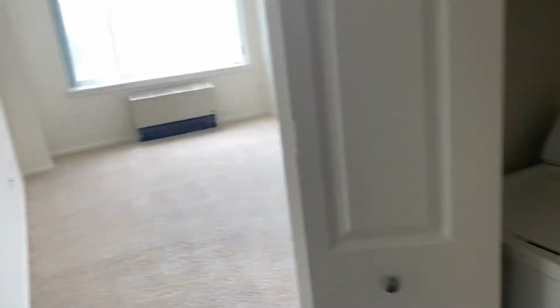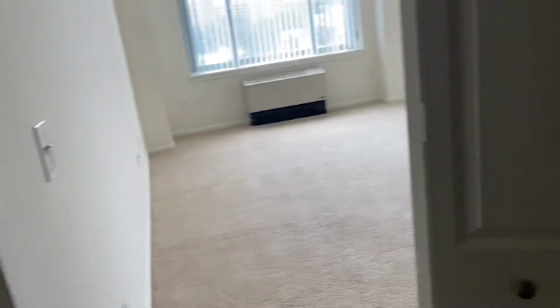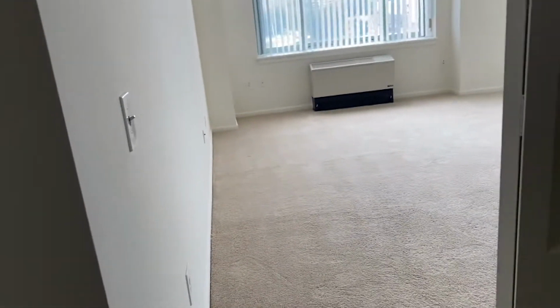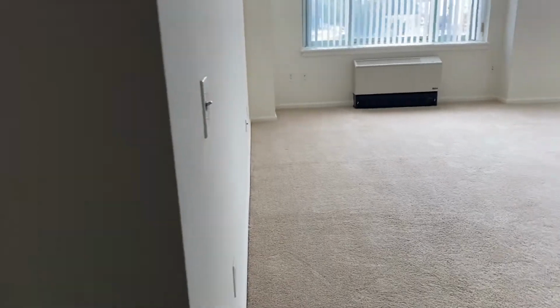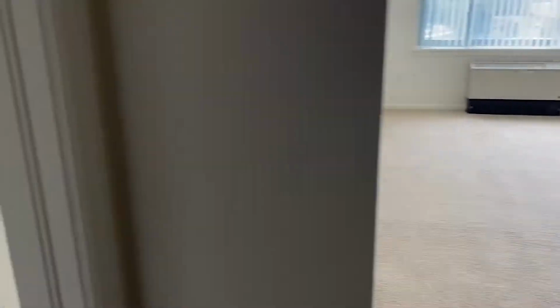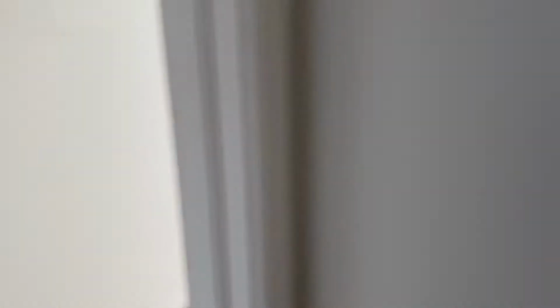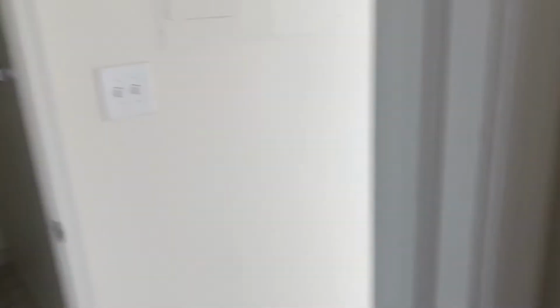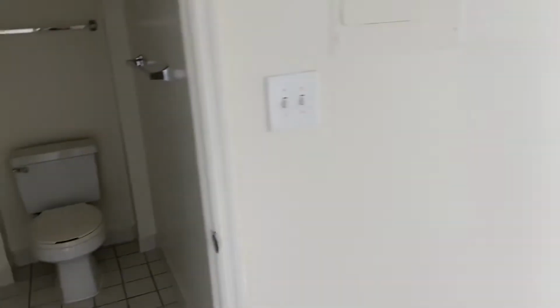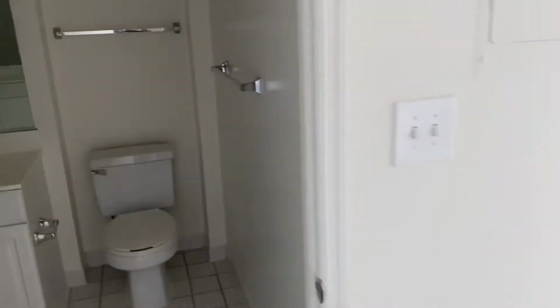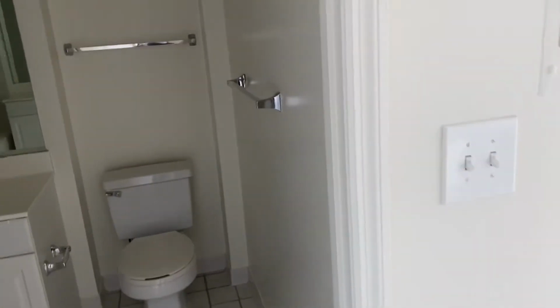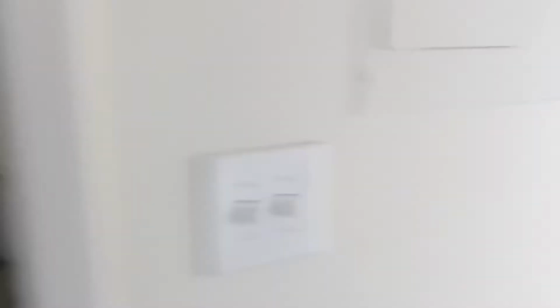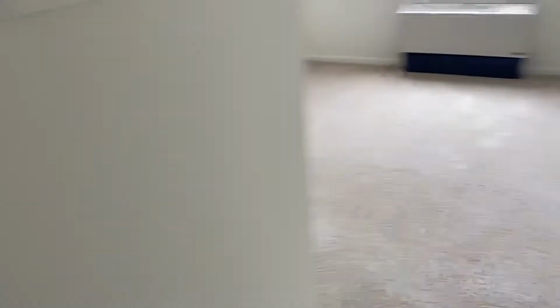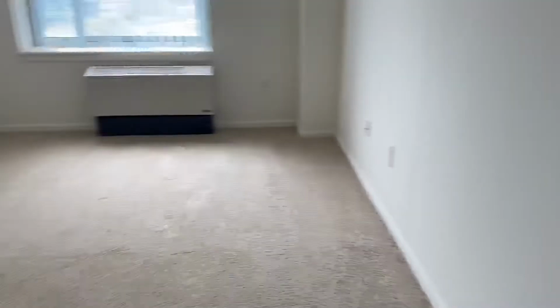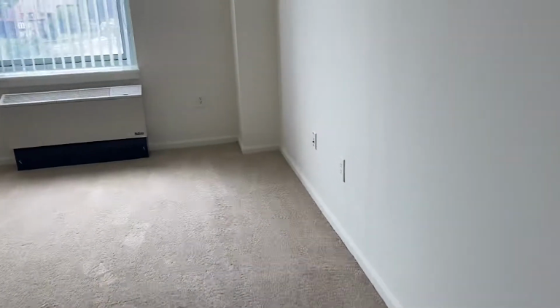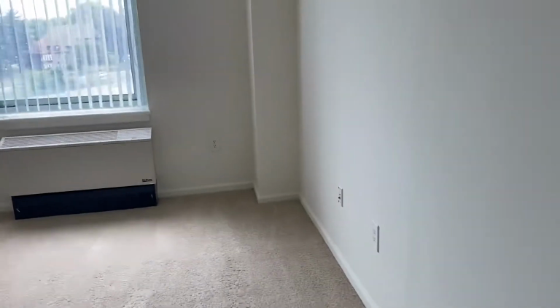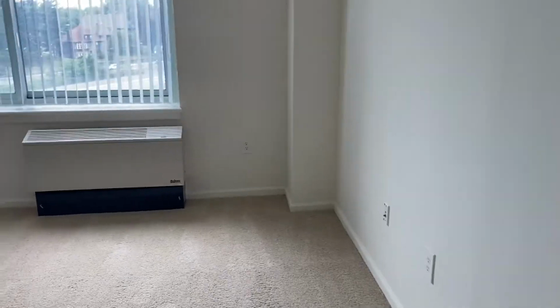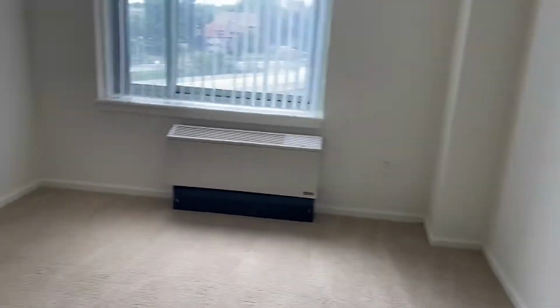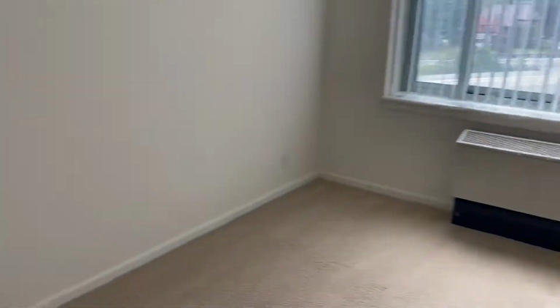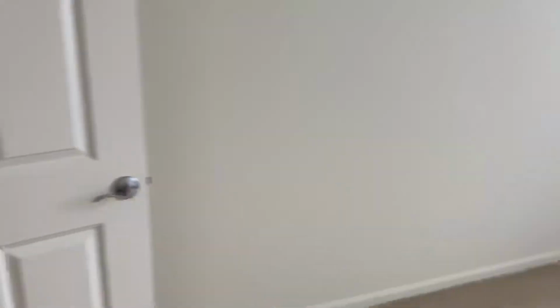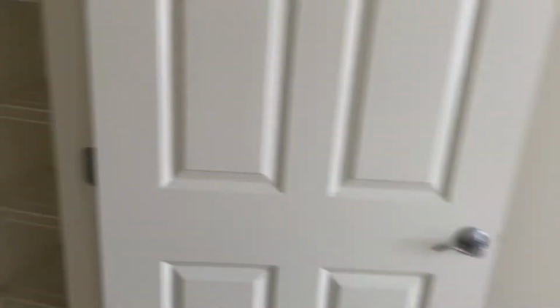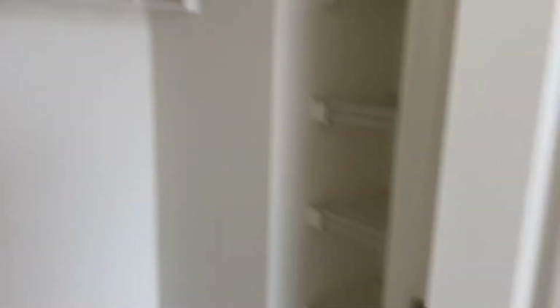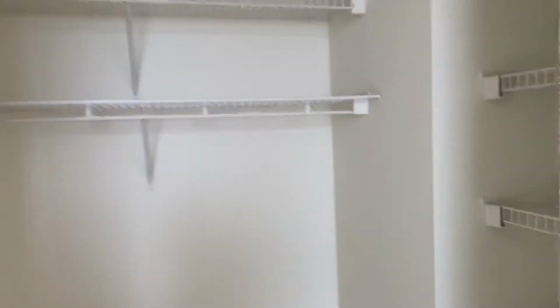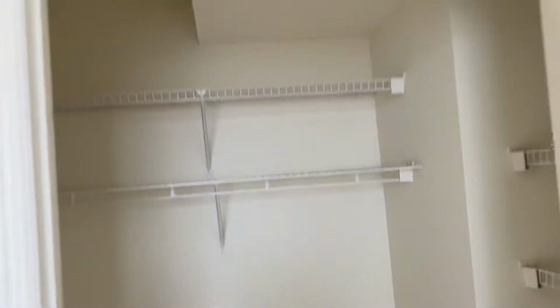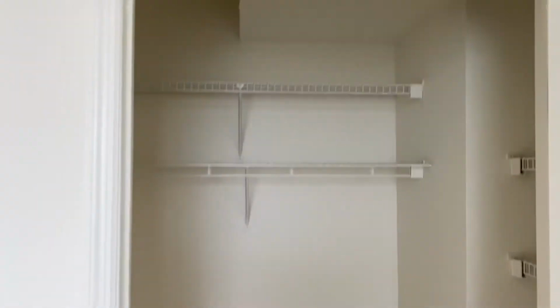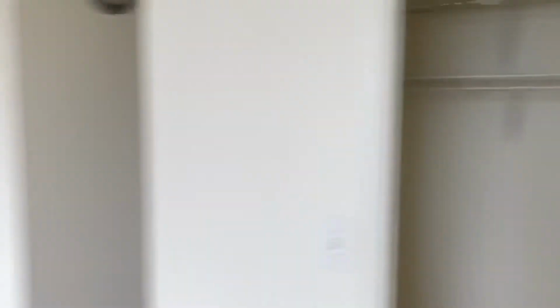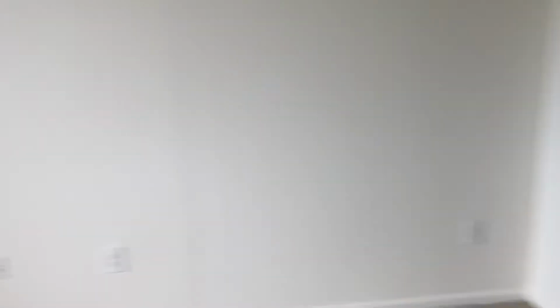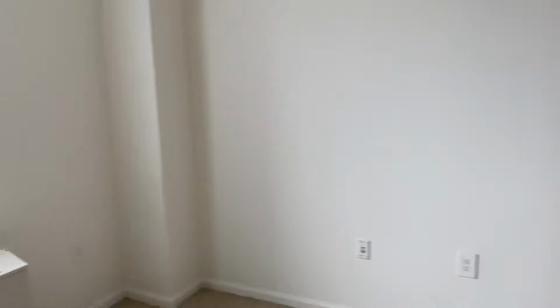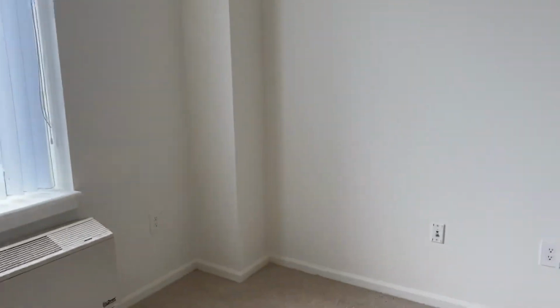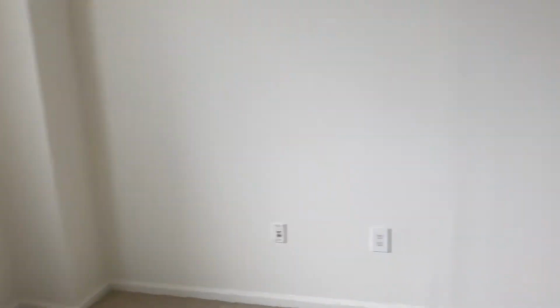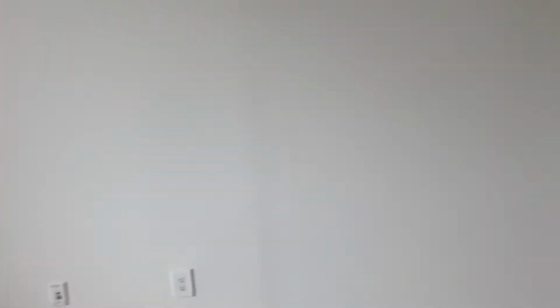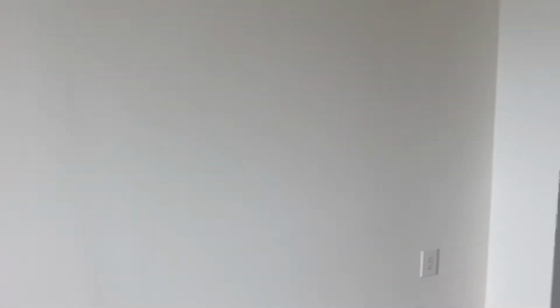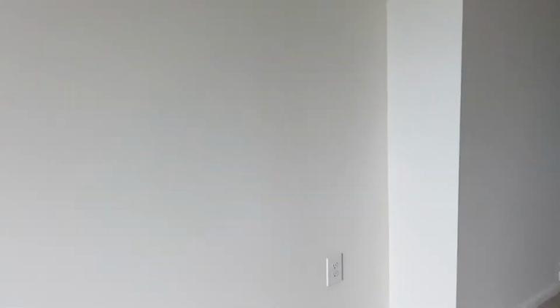The nice thing about this layout is the bedrooms are split. This would be the master bedroom with the walk-in closet, on one side of the apartment, and then on the other side of the apartment is the second bedroom.